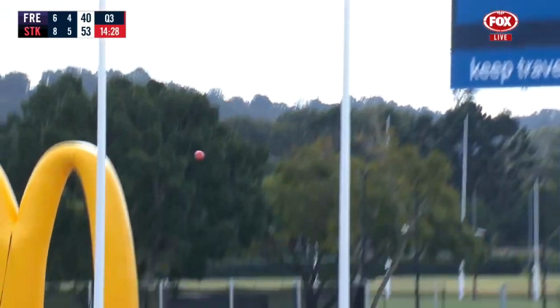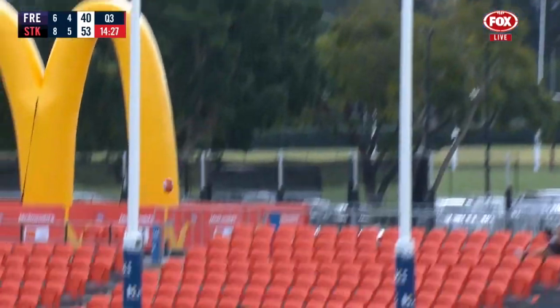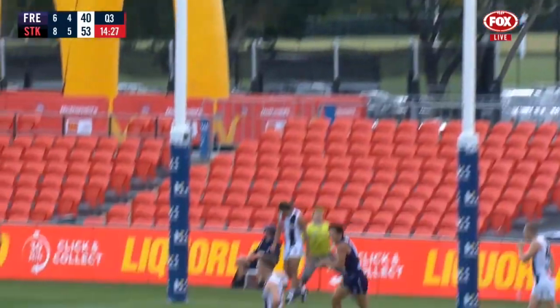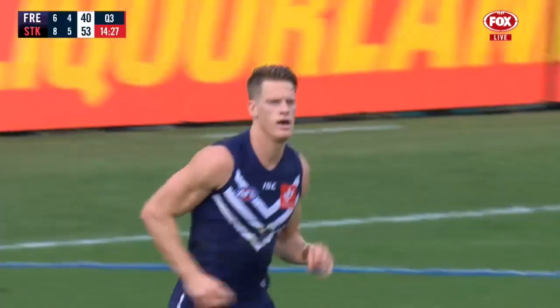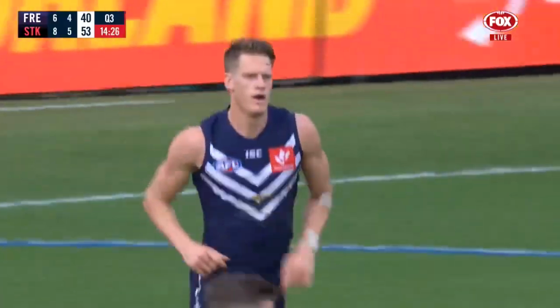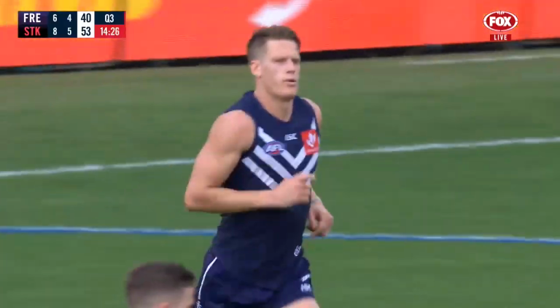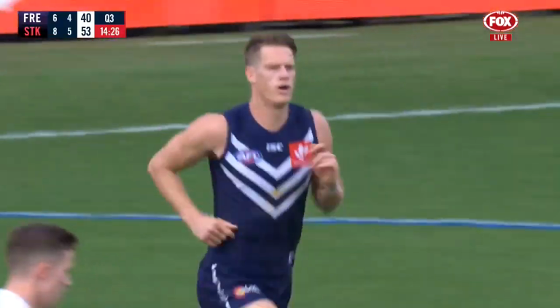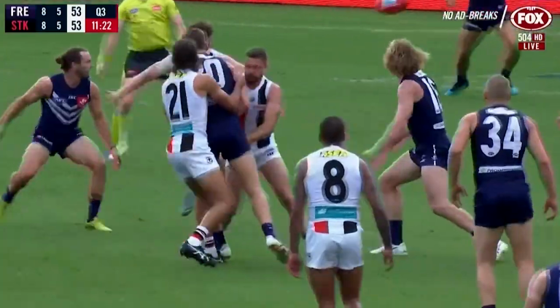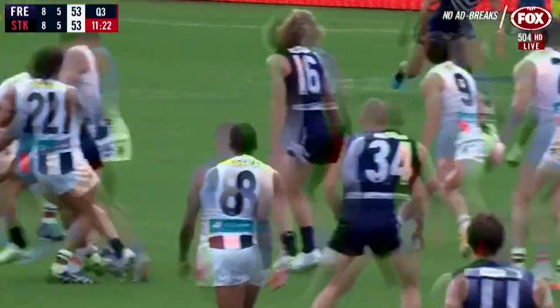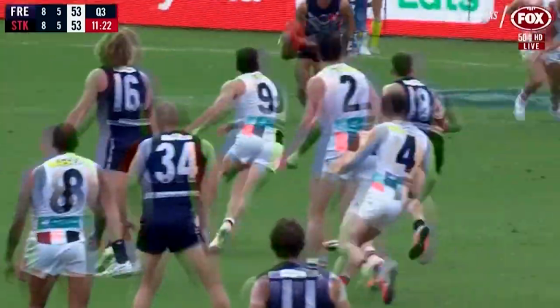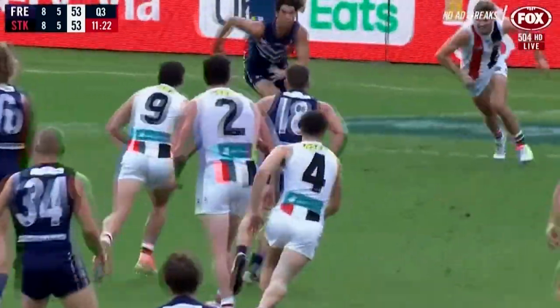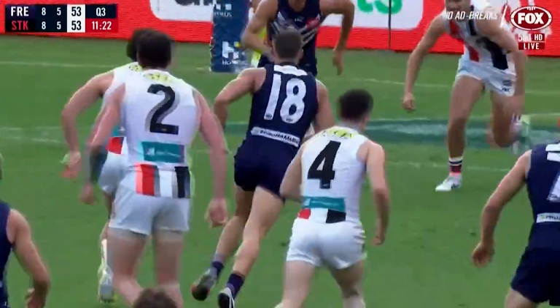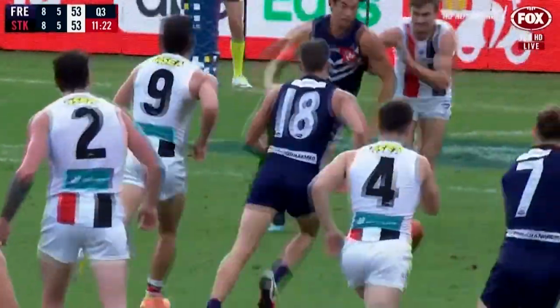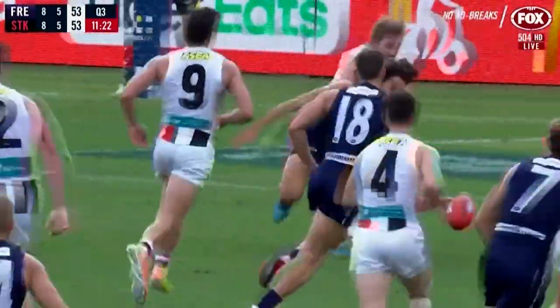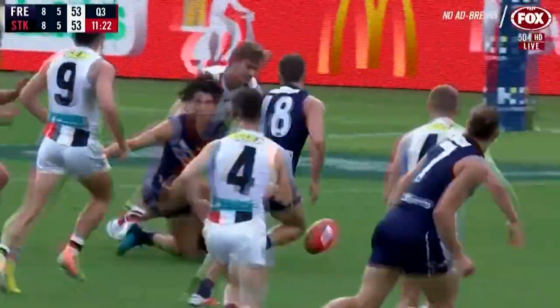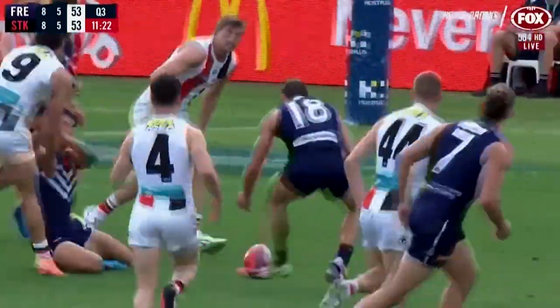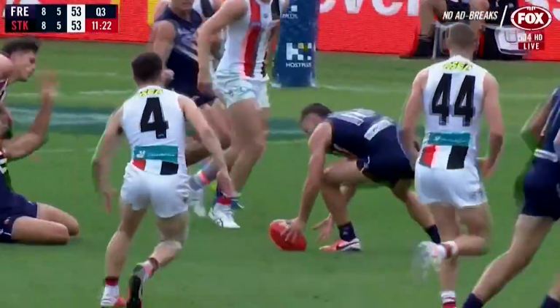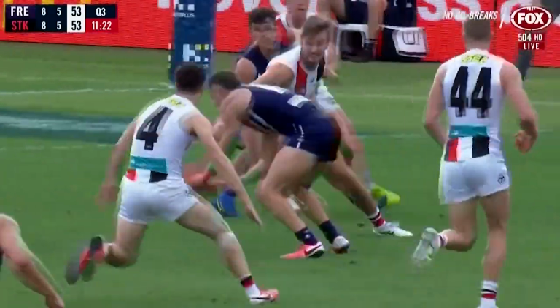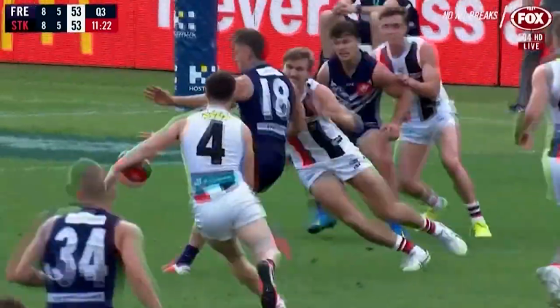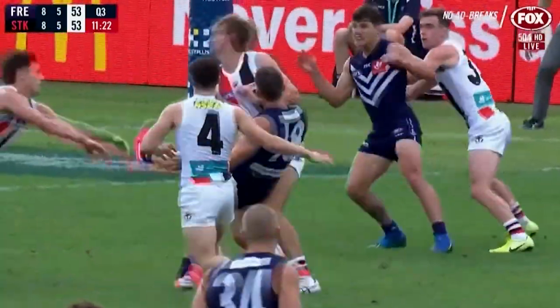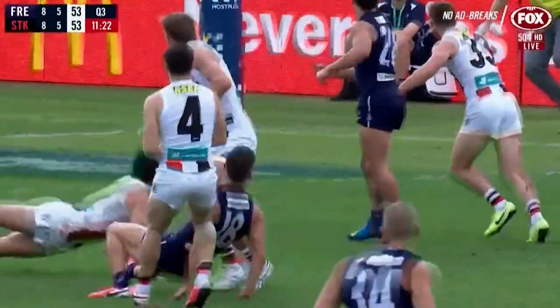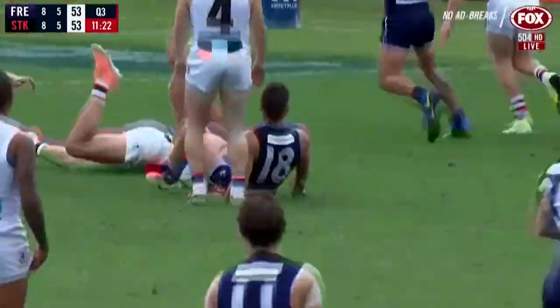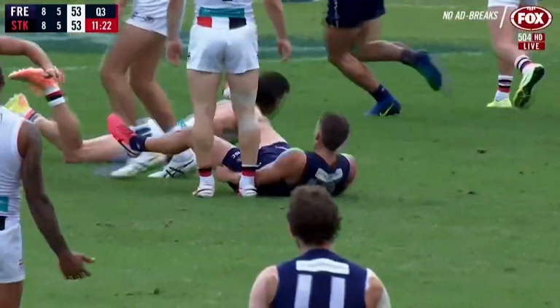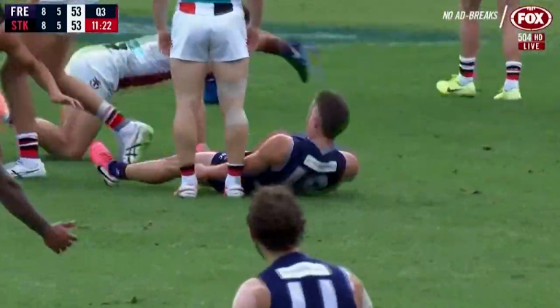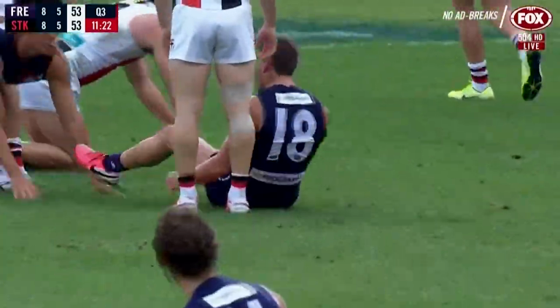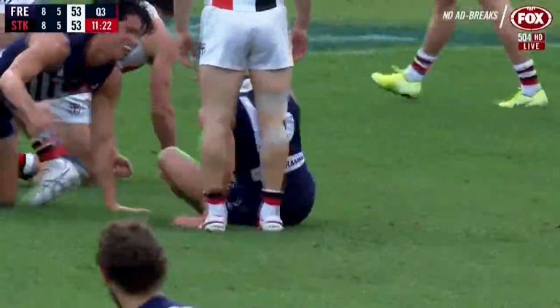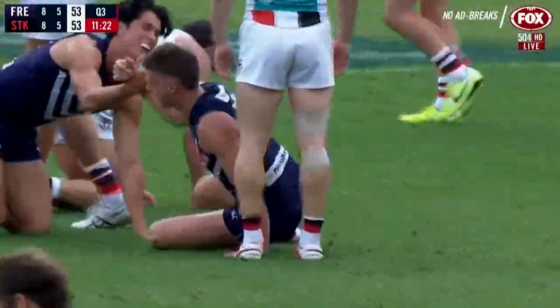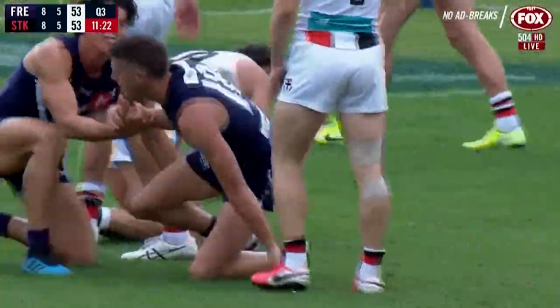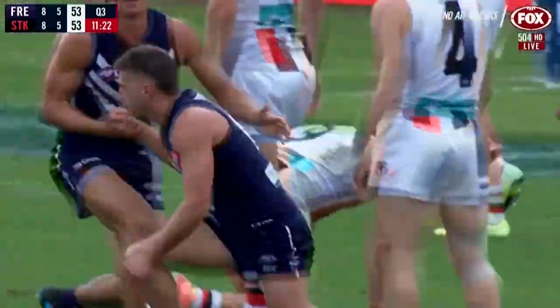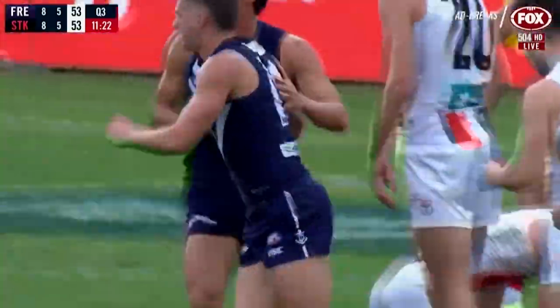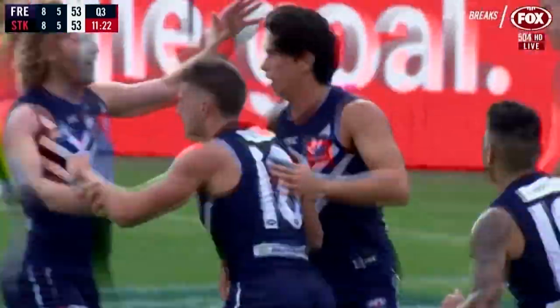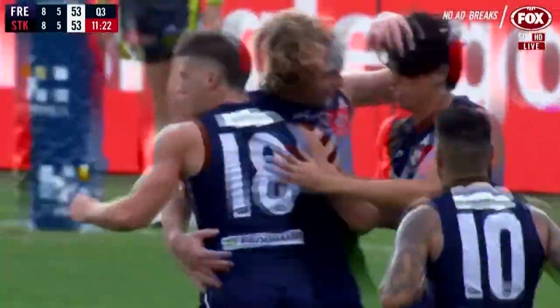It's a pretty good effort, it's a really good effort. St Kilda in the first, and right now they're both having a crack. Quick snap out of the pack — it's good, Fremantle have got another one.